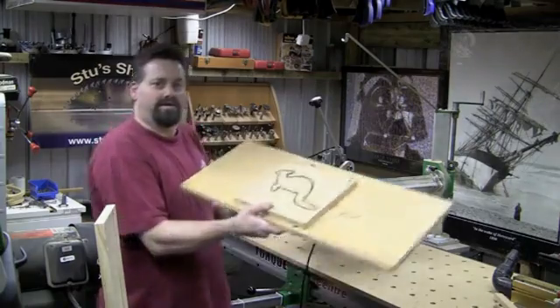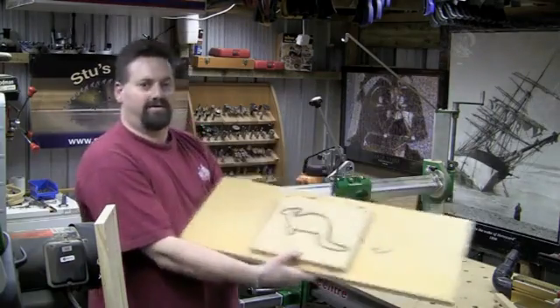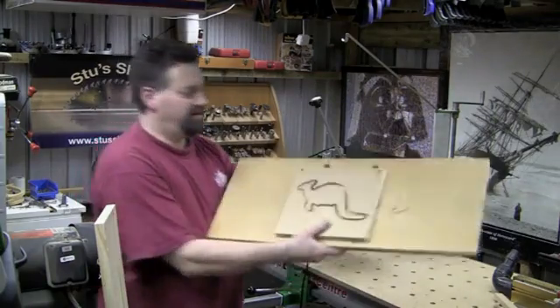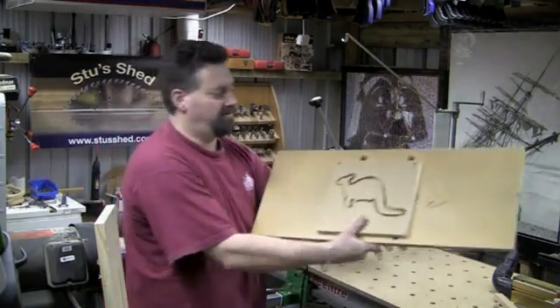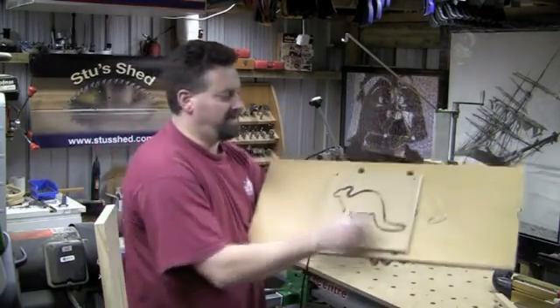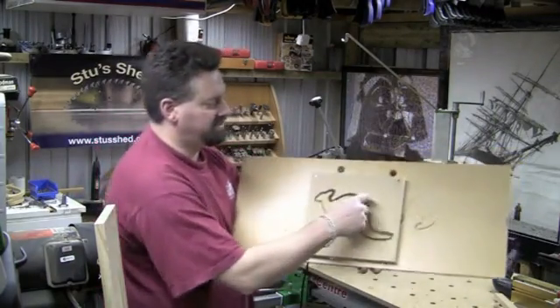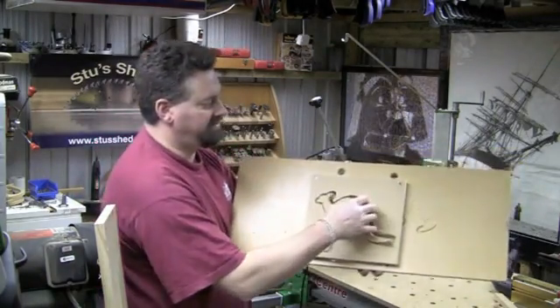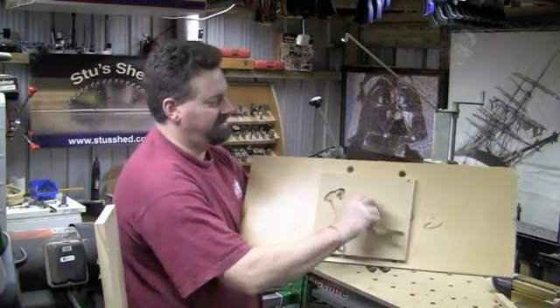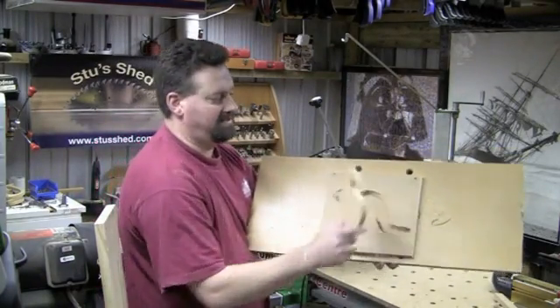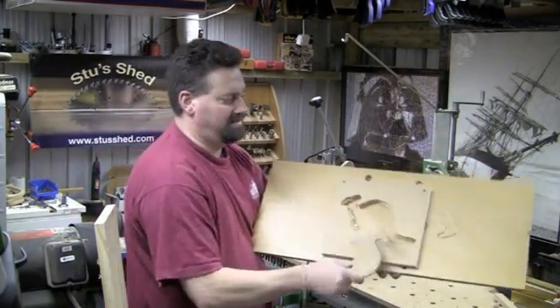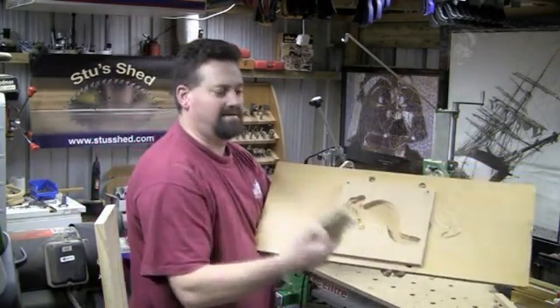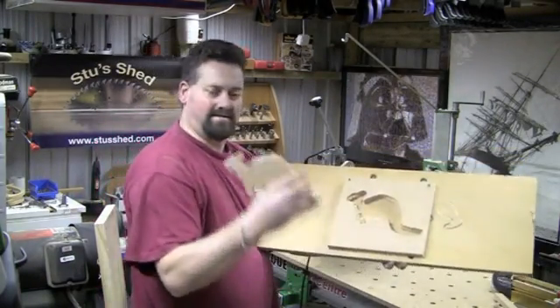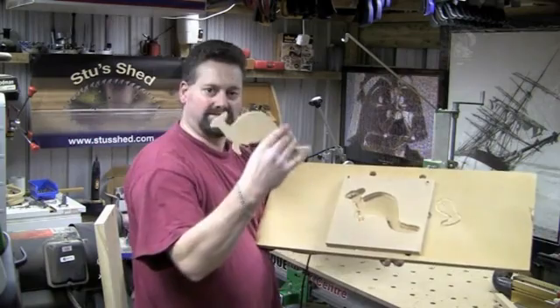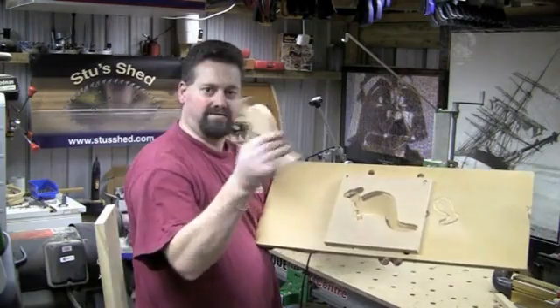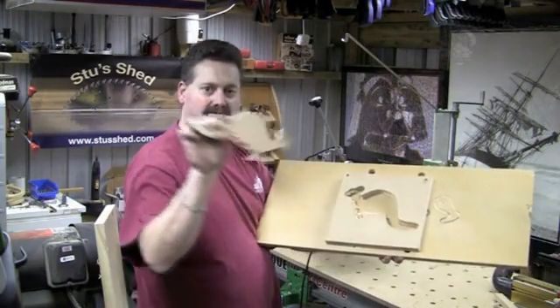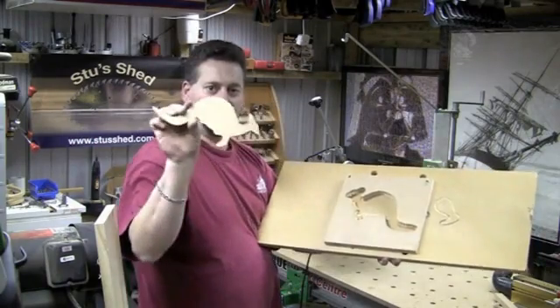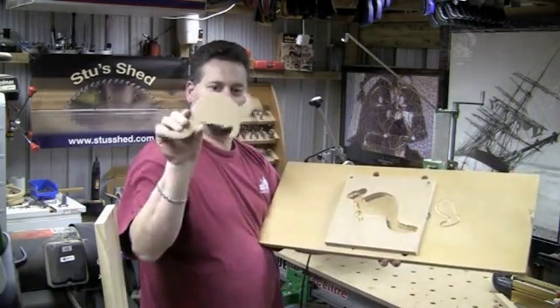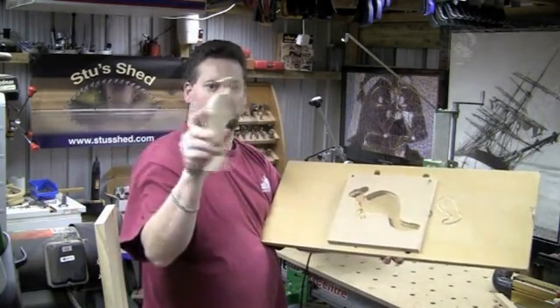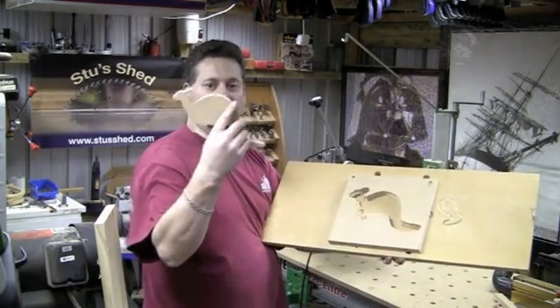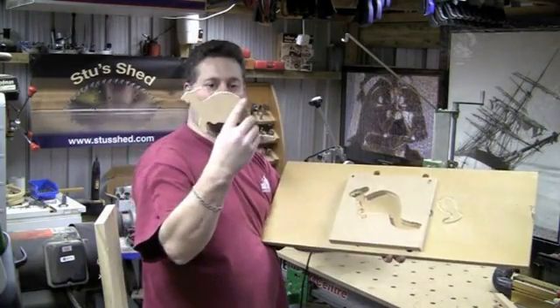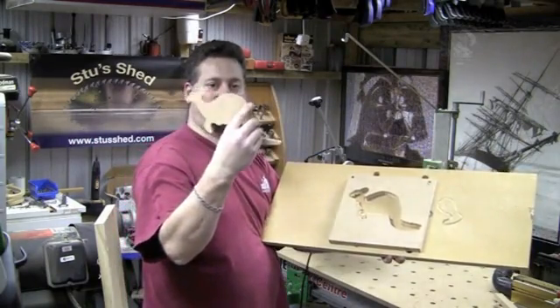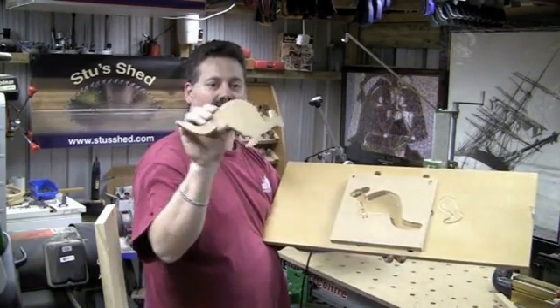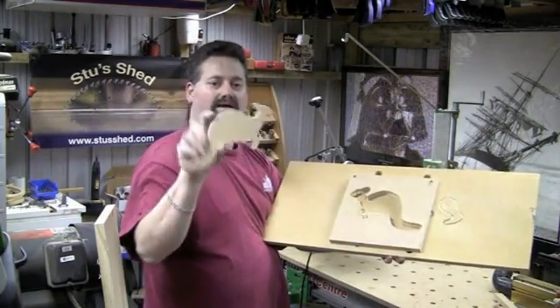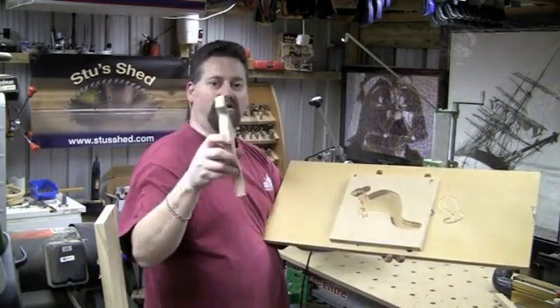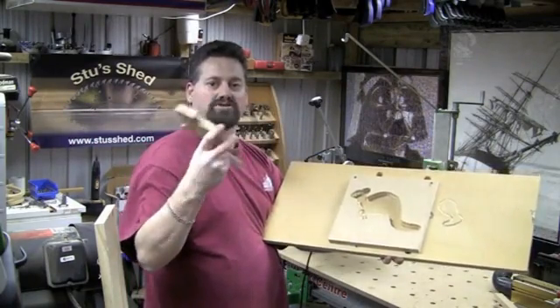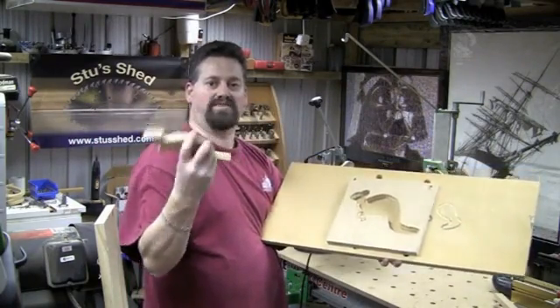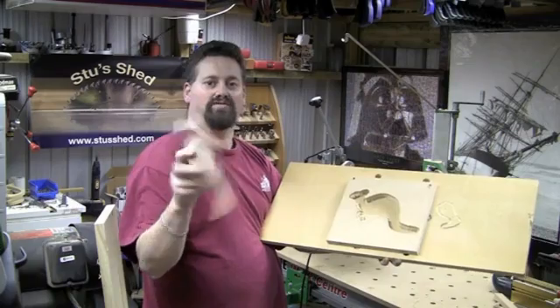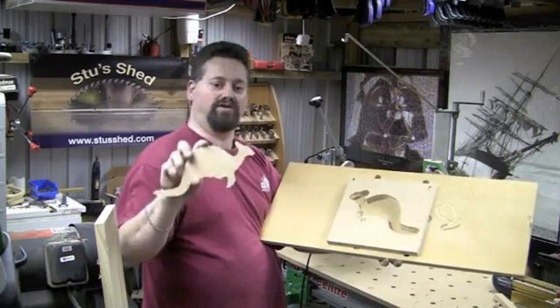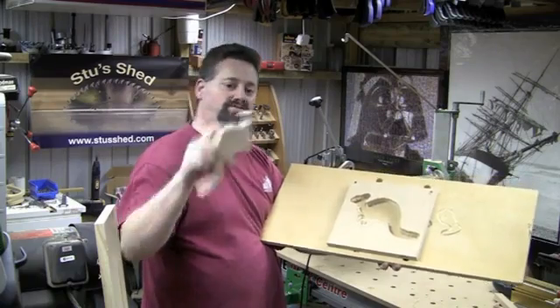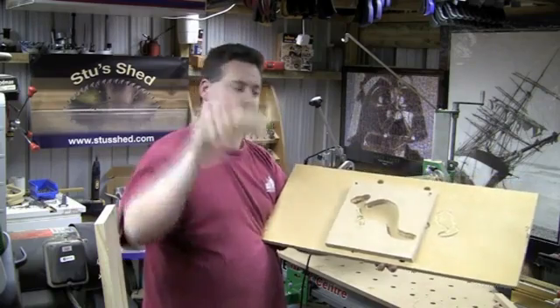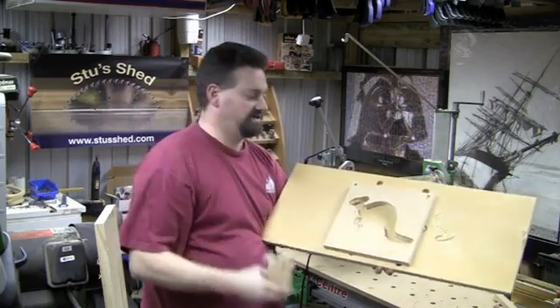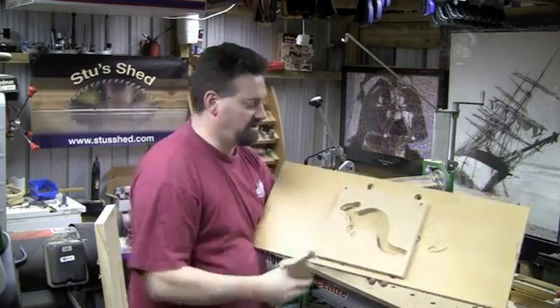There's the final pass, and now there is our new perfectly copied kangaroo — and I can just duplicate that over and over and over and produce as many of these as I like.